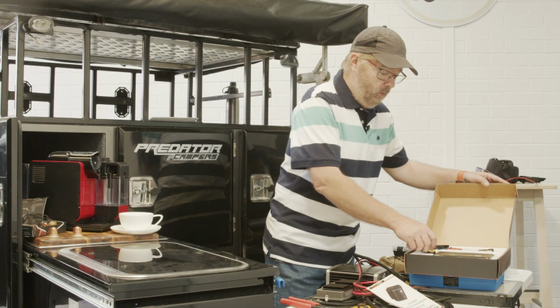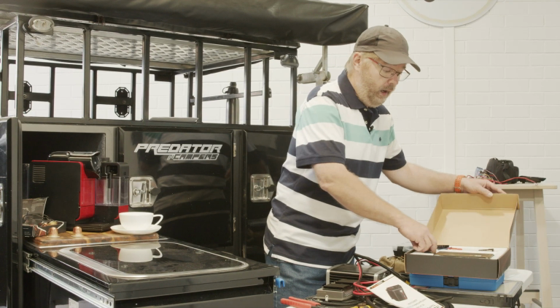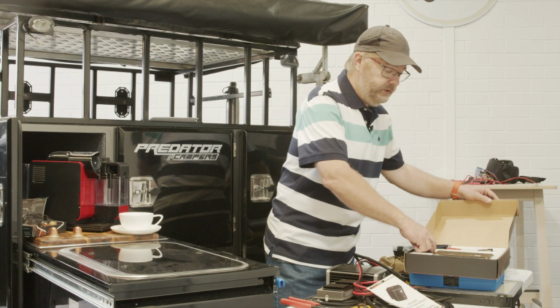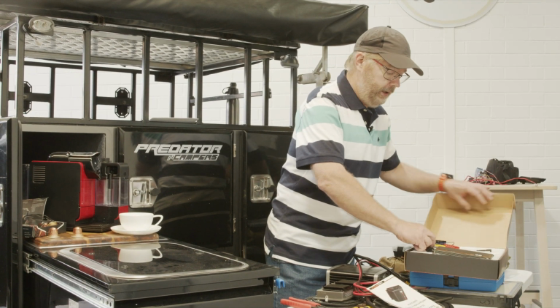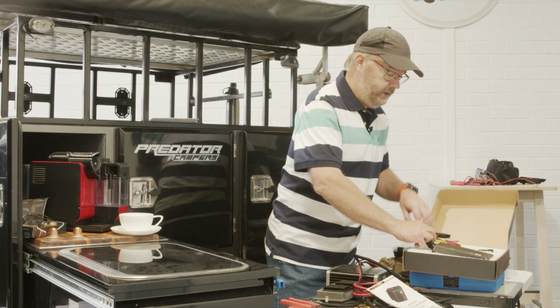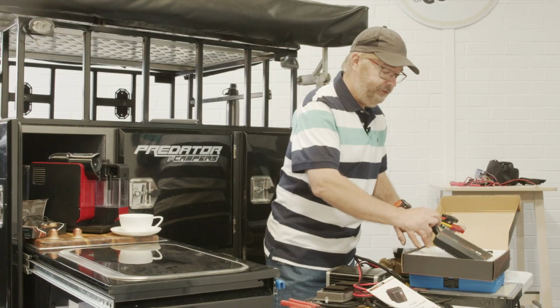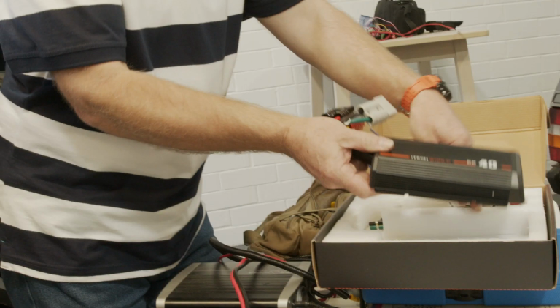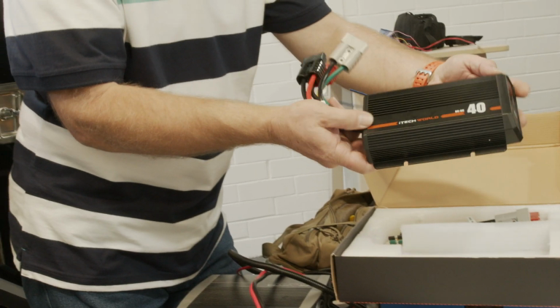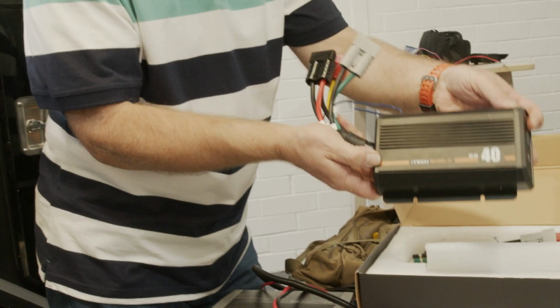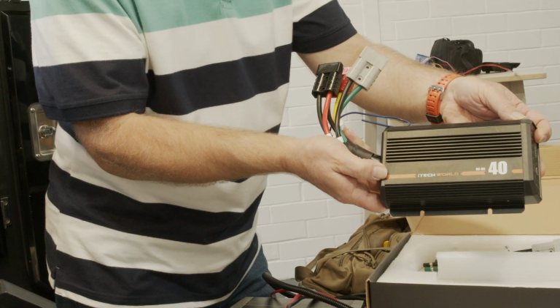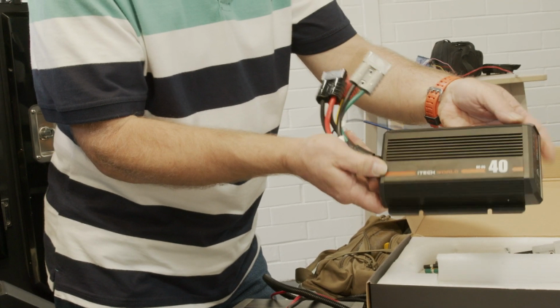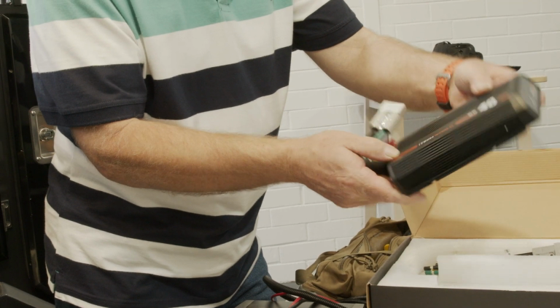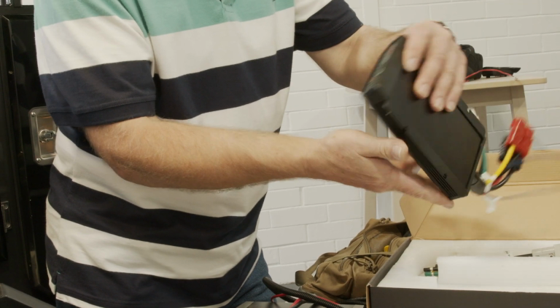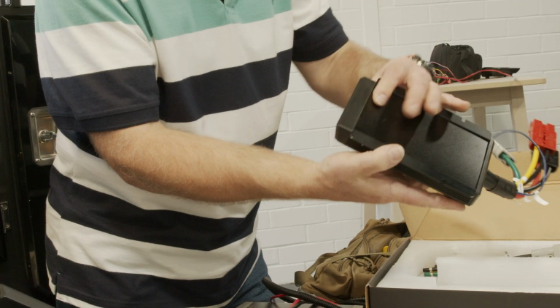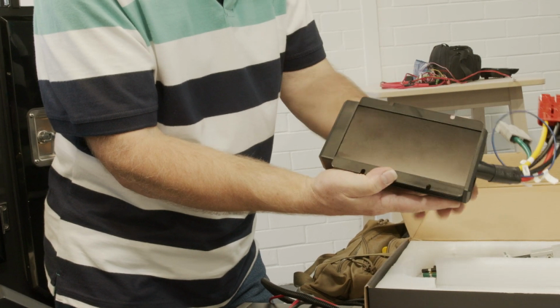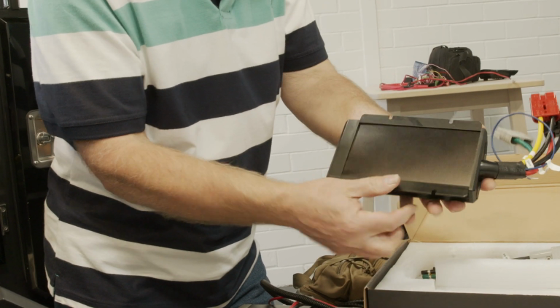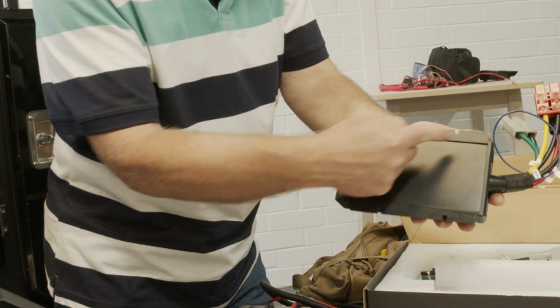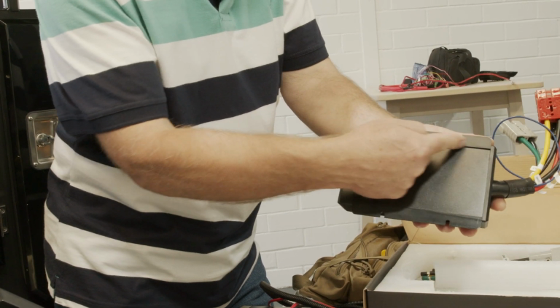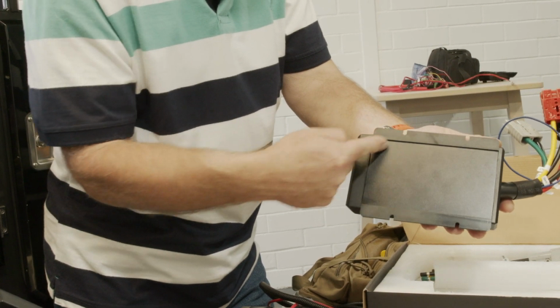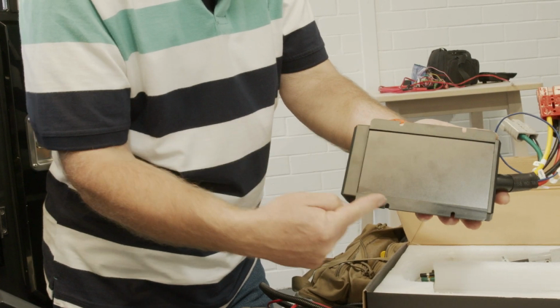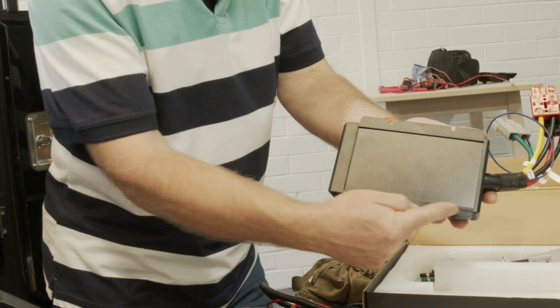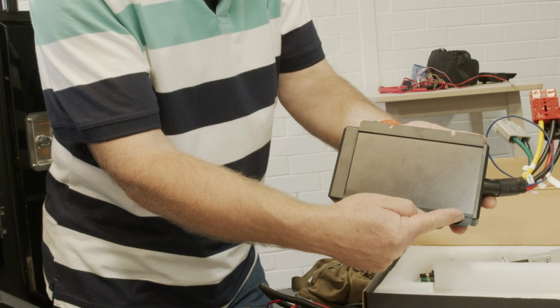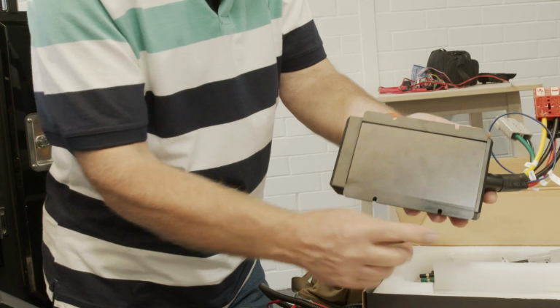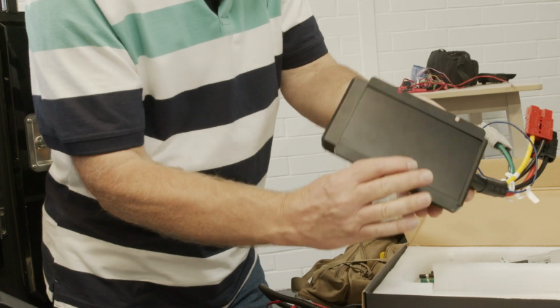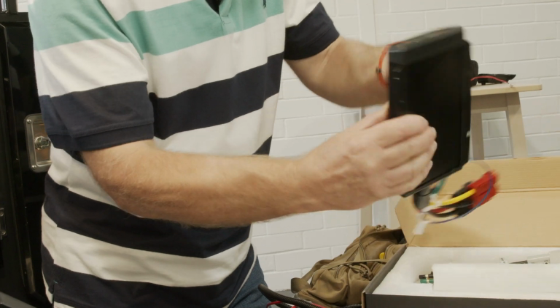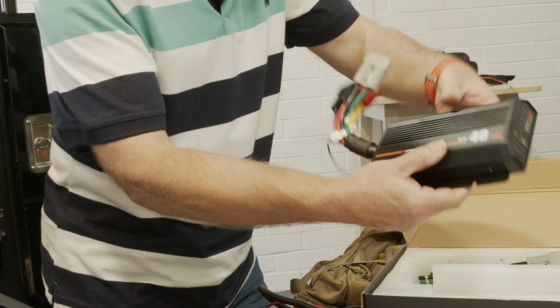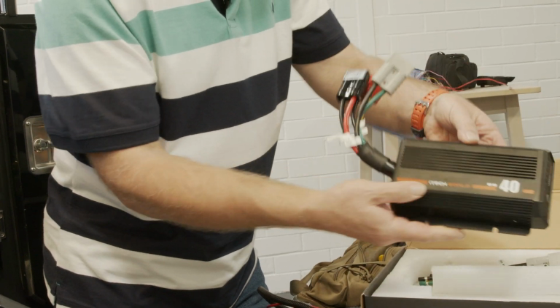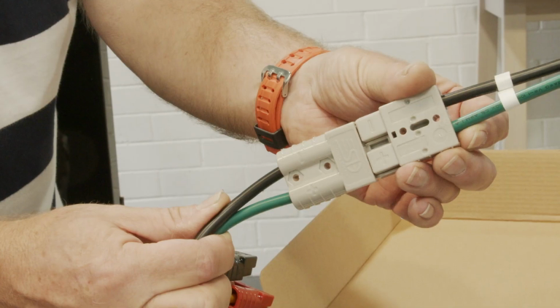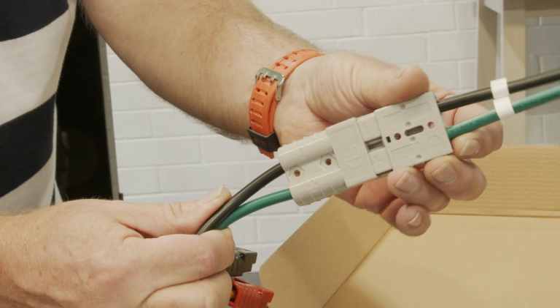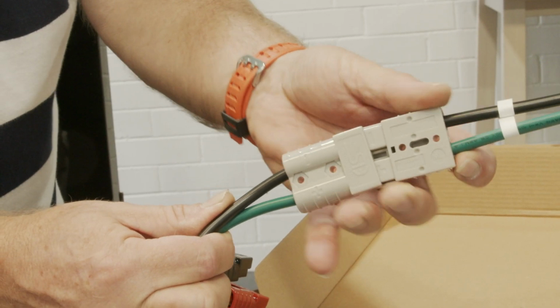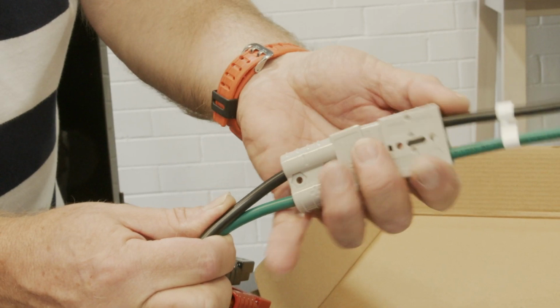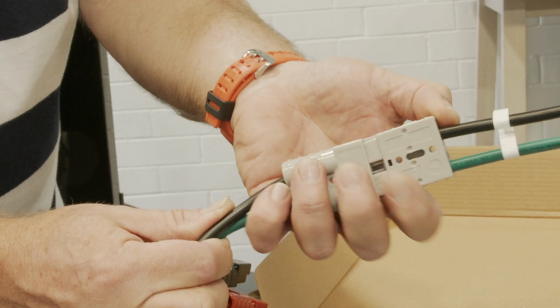What I was impressed with is the fact that the equipment itself has really good solid mounting points and everything that you assemble is all colour coded, which is making your life really easy.